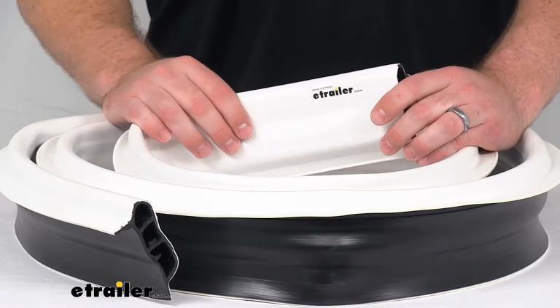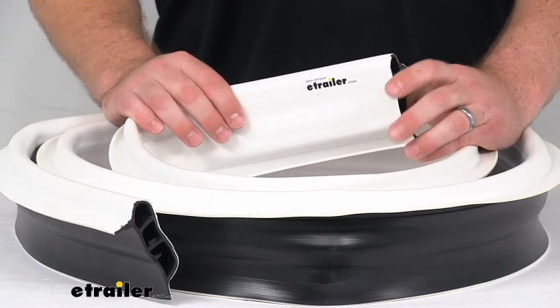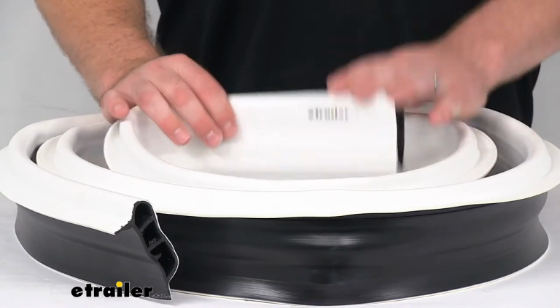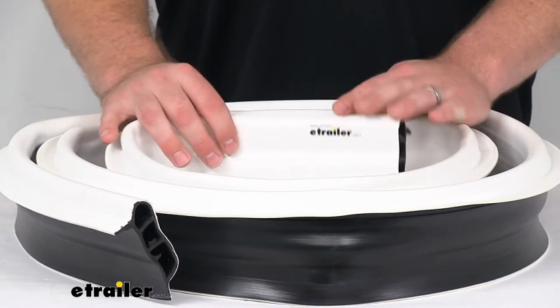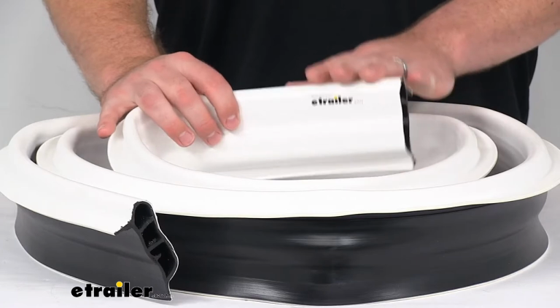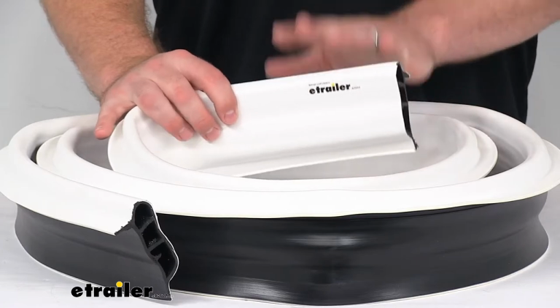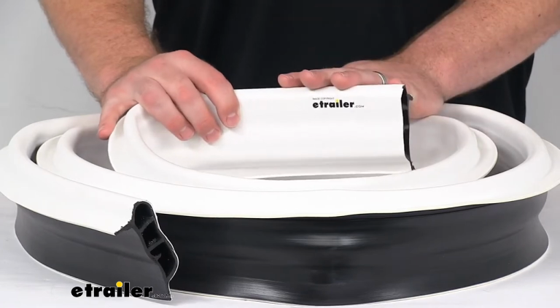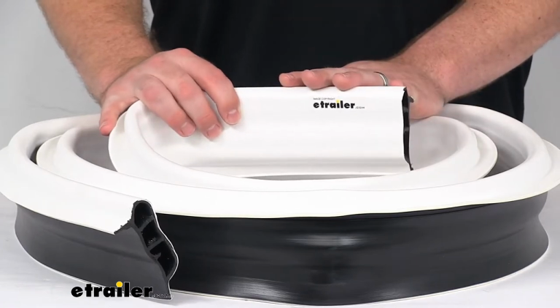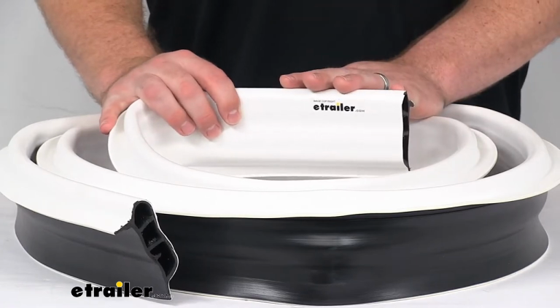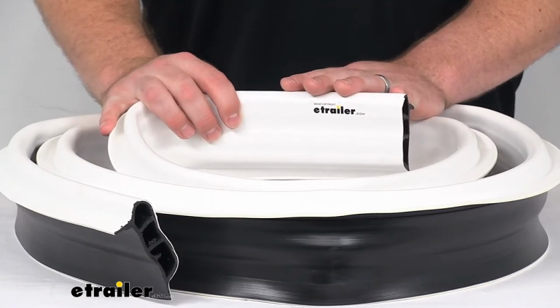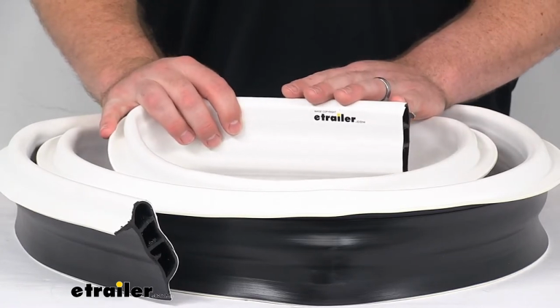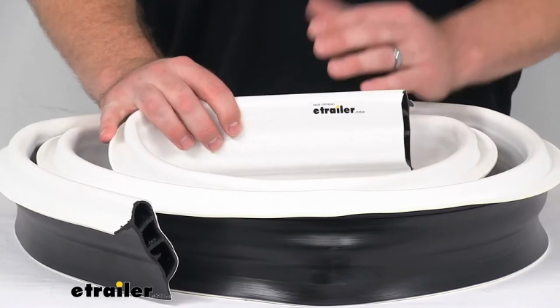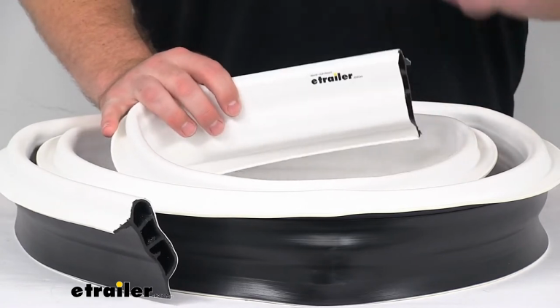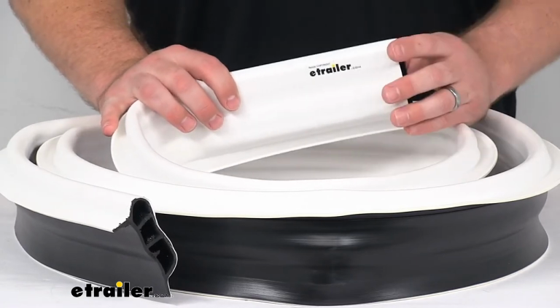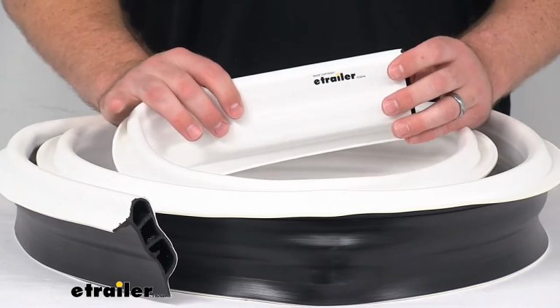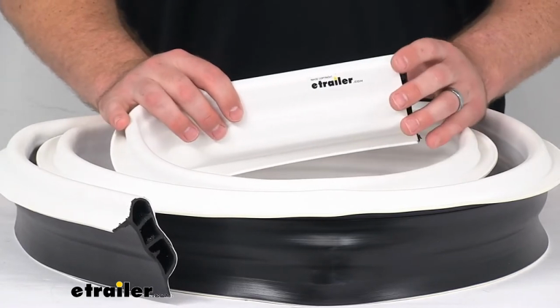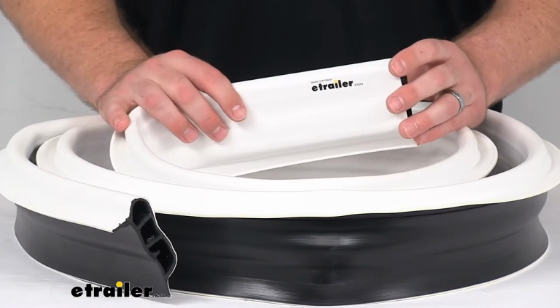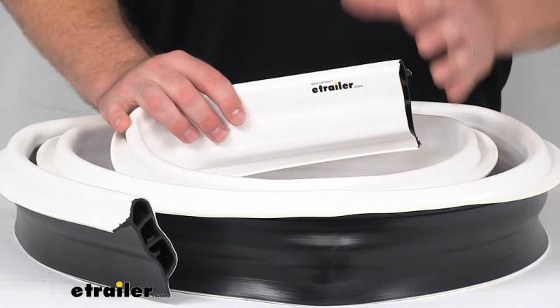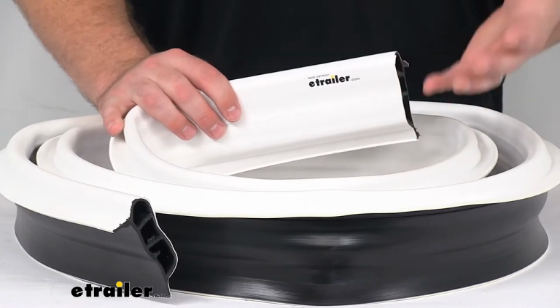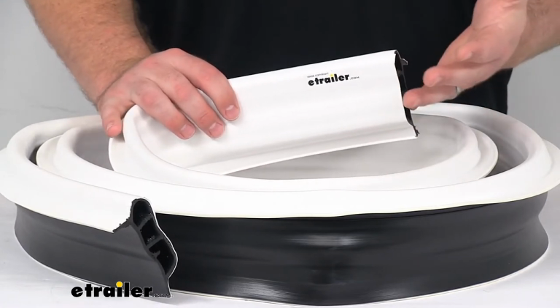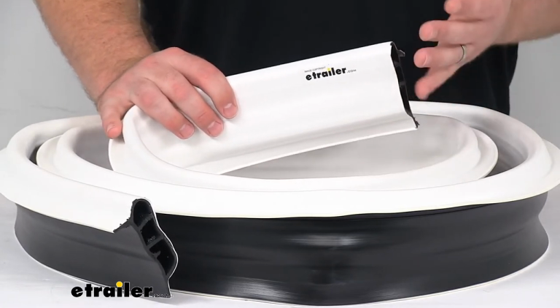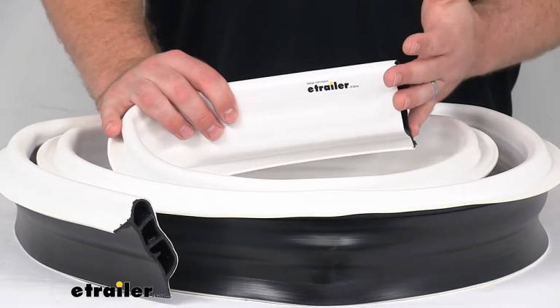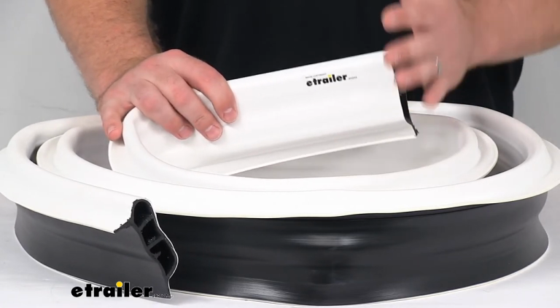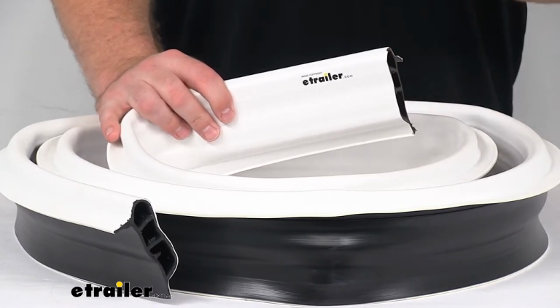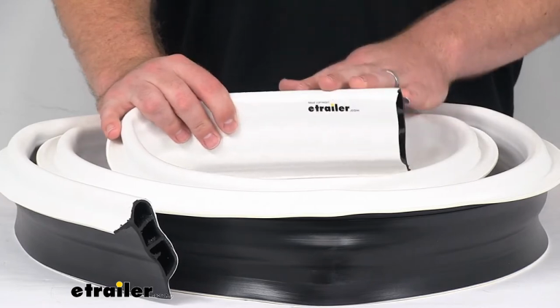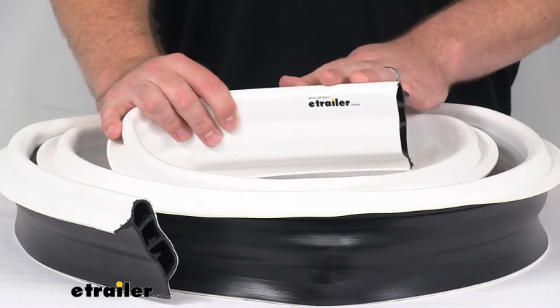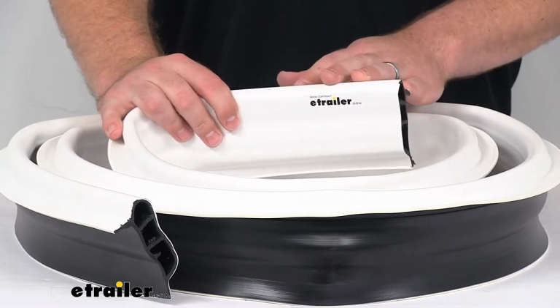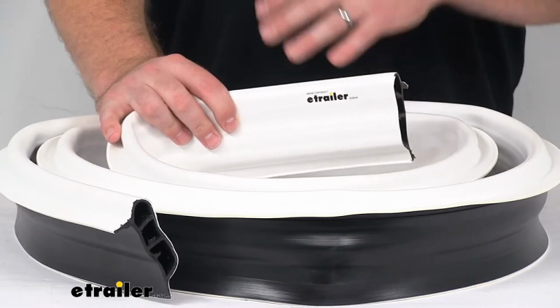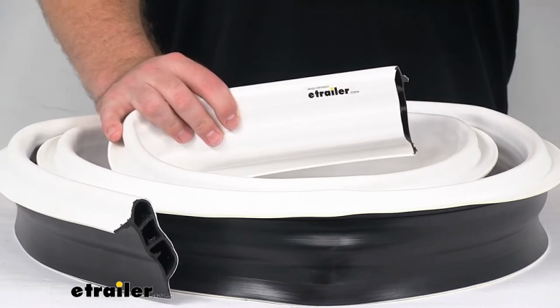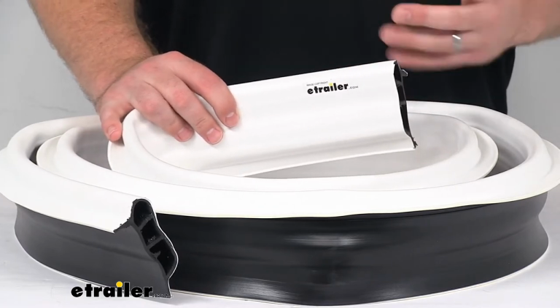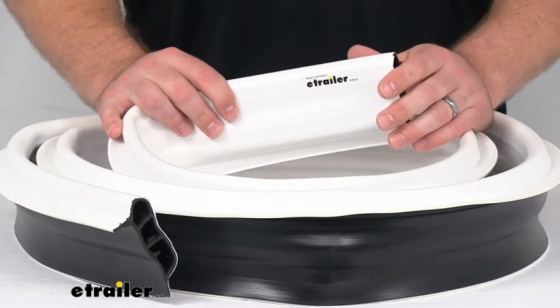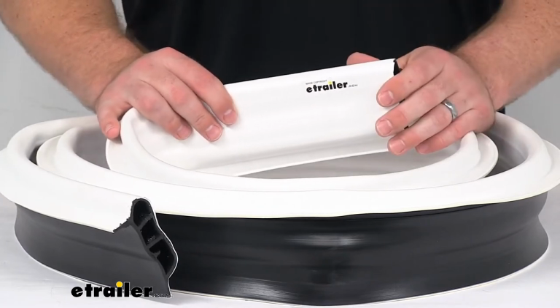The mounting hardware is not included with this, but they do recommend using galvanized deck screws or aluminum nails to prevent corrosion.